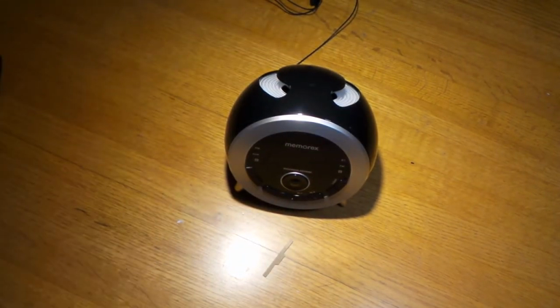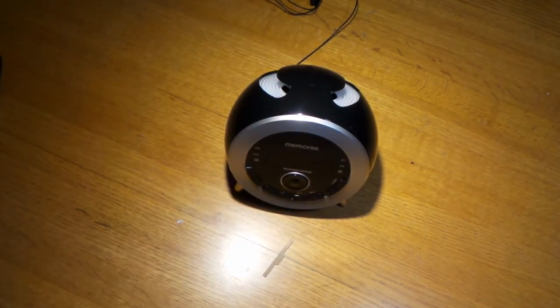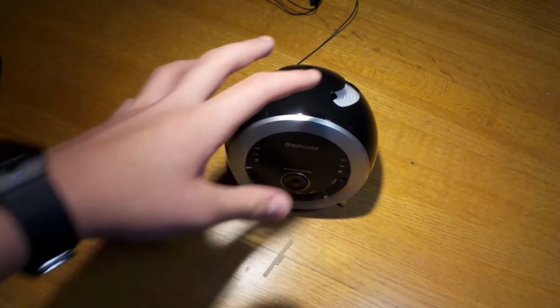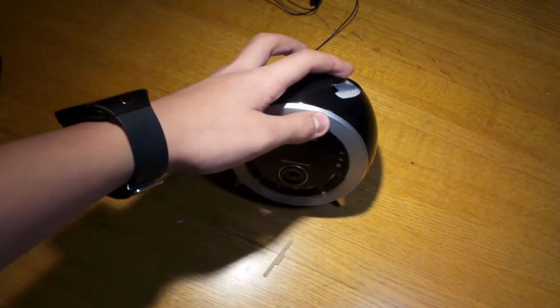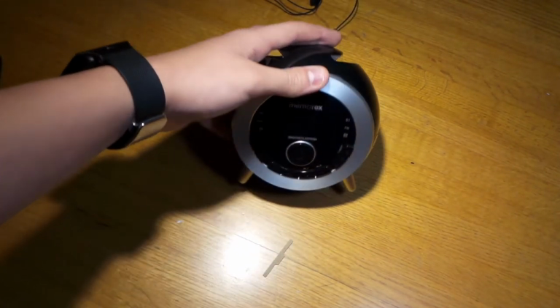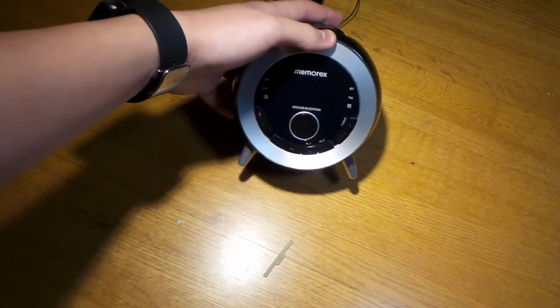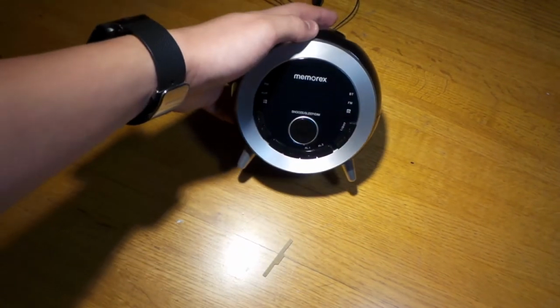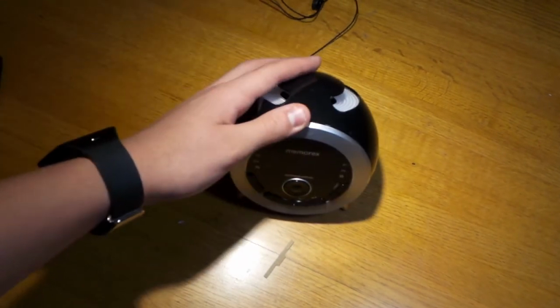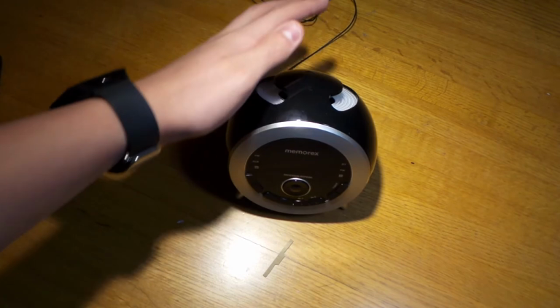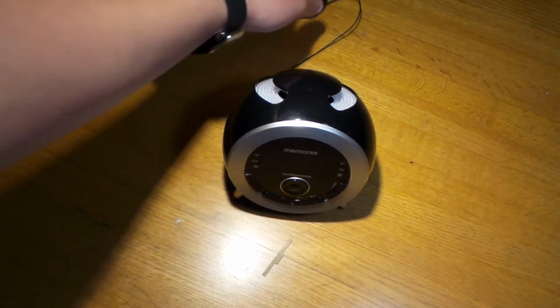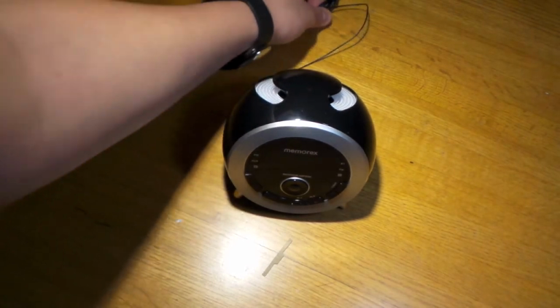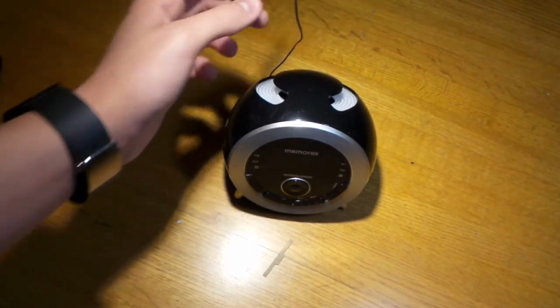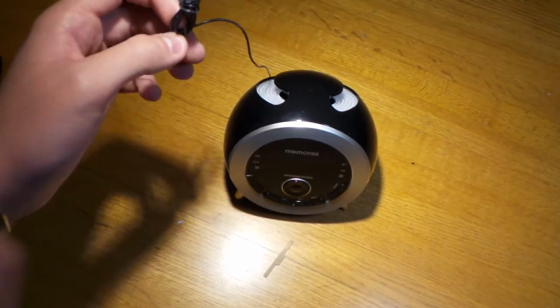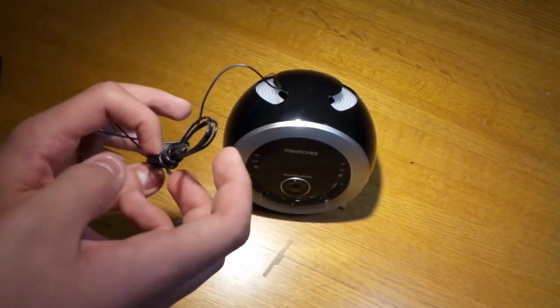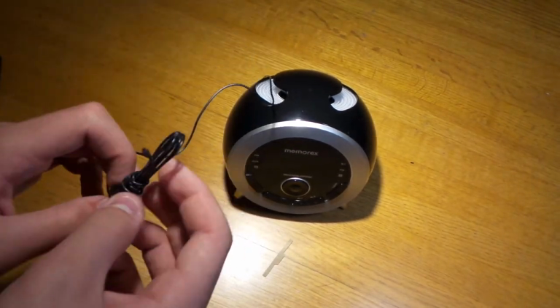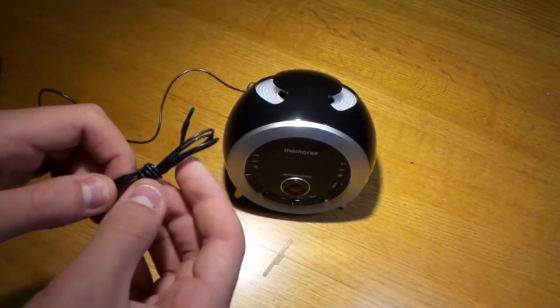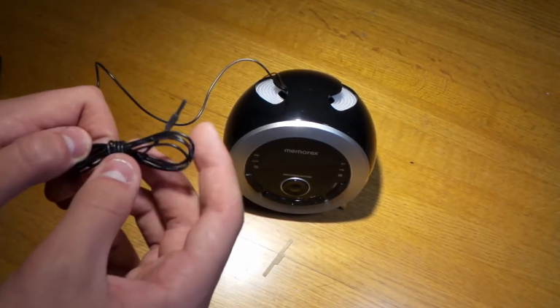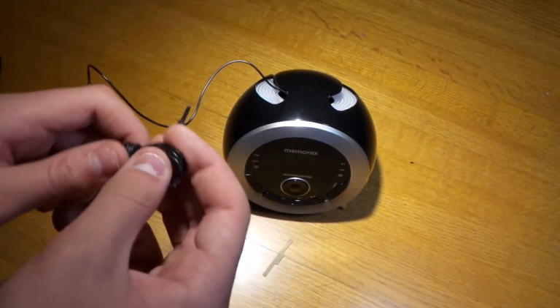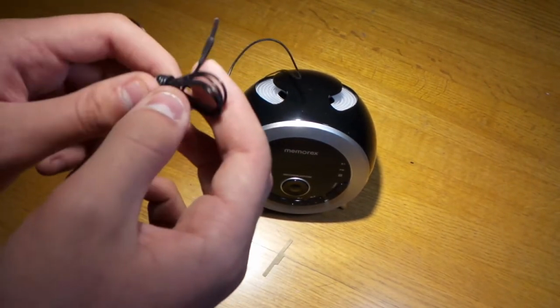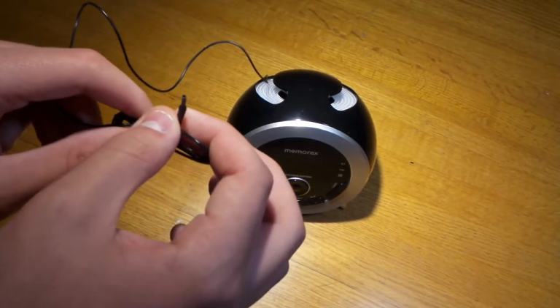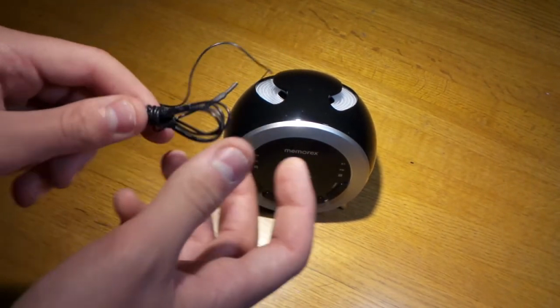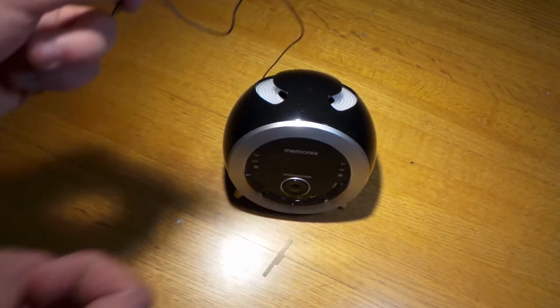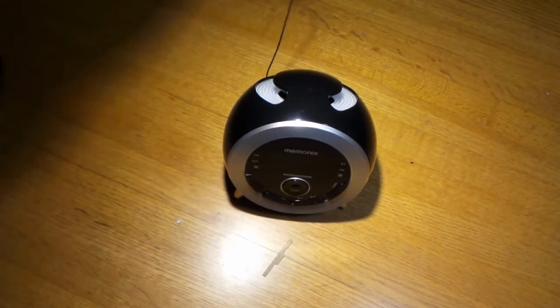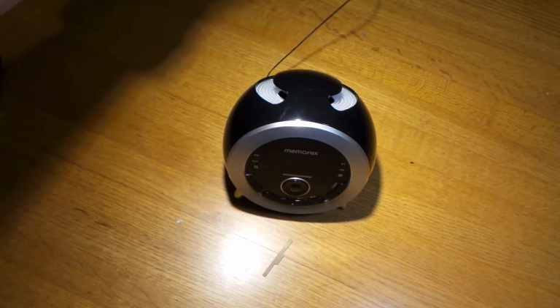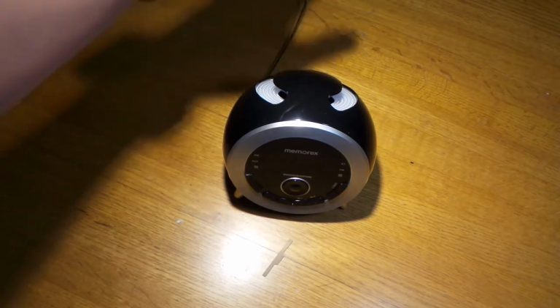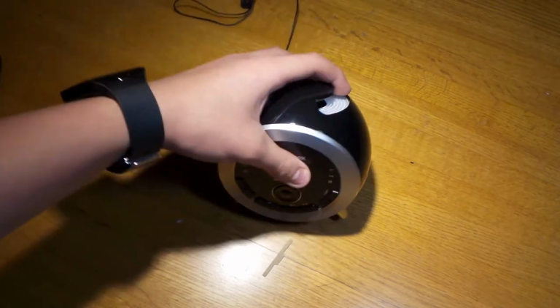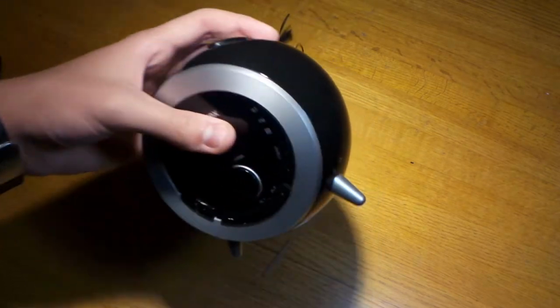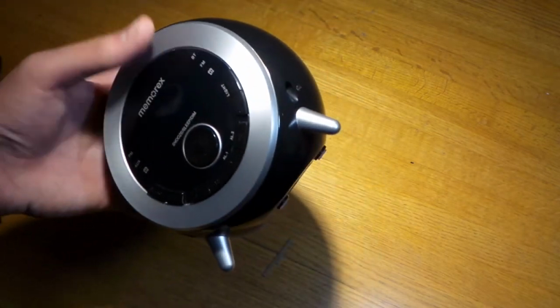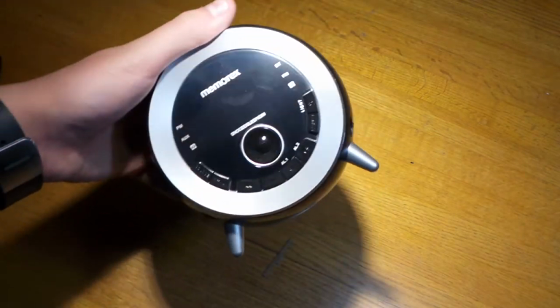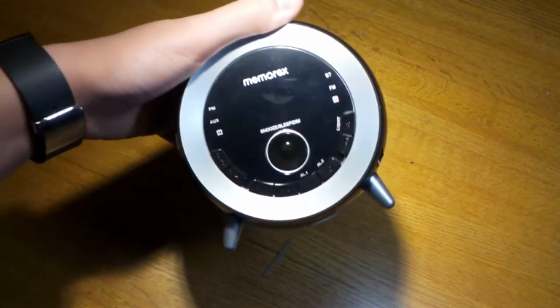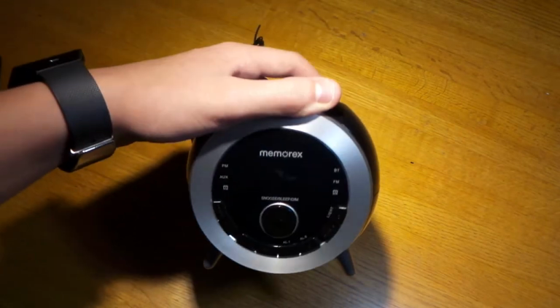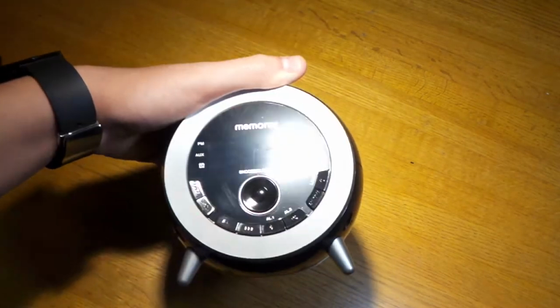You can pick this up at Walmart — it's around $30. This is the FM signal wire; you just untangle it and wrap it up against your wall, or tape it to something near a window.